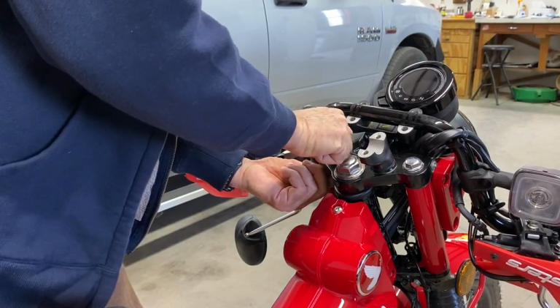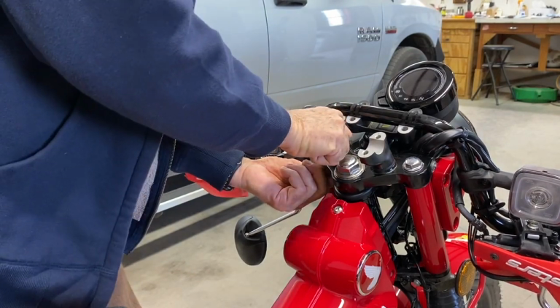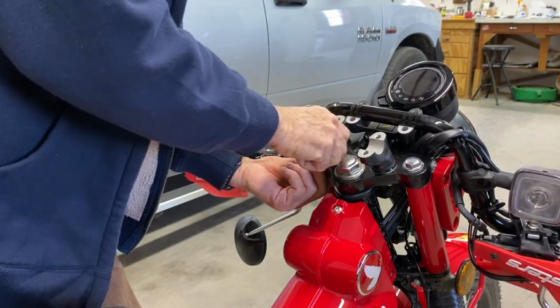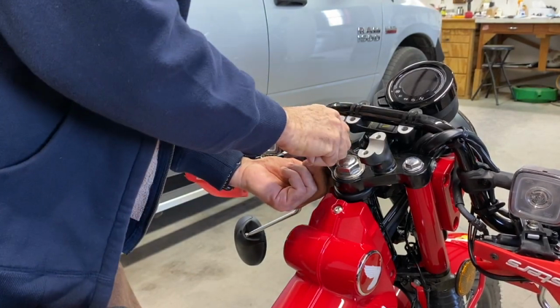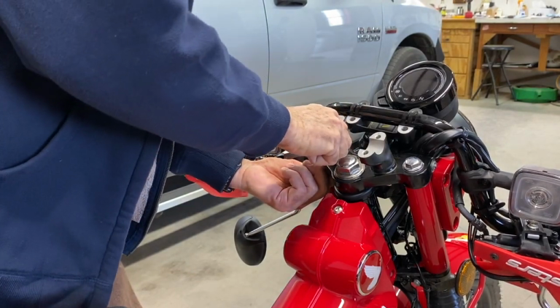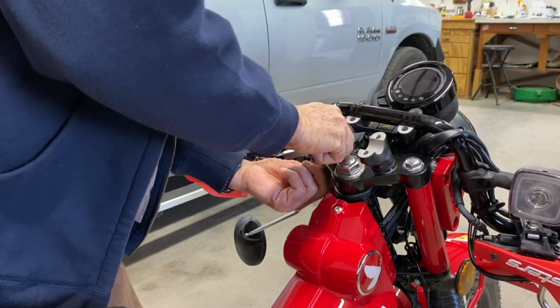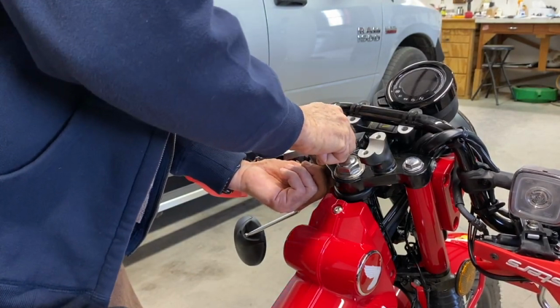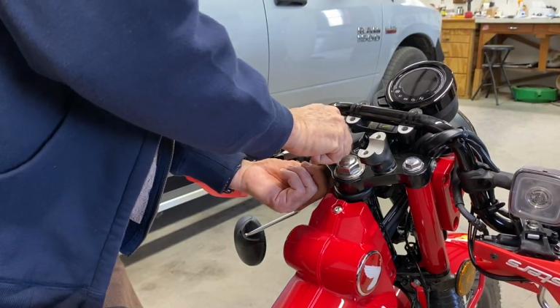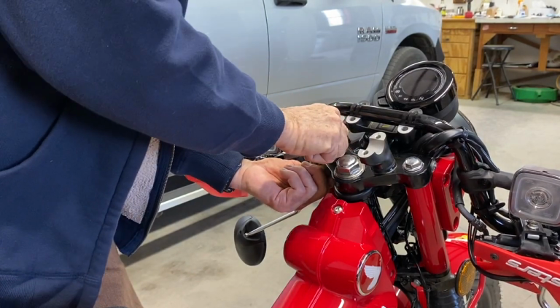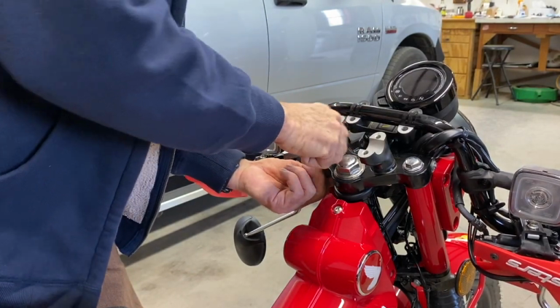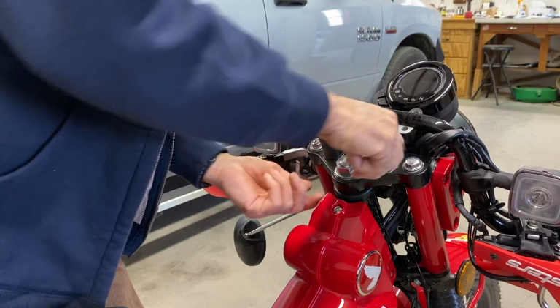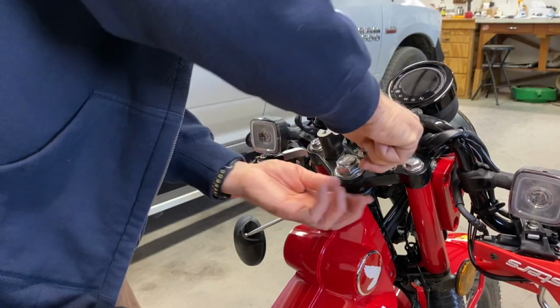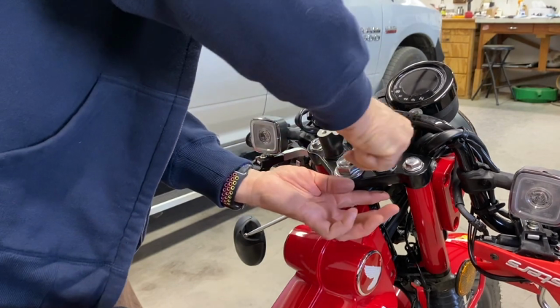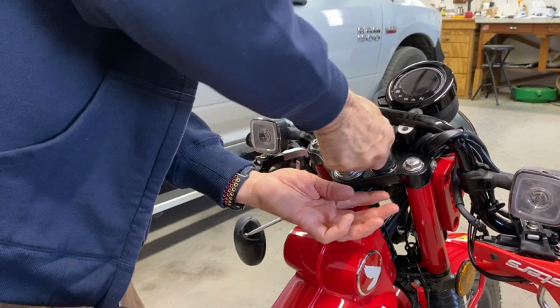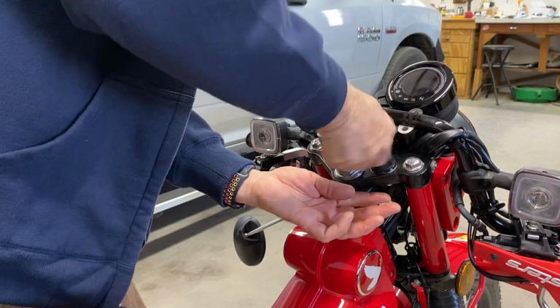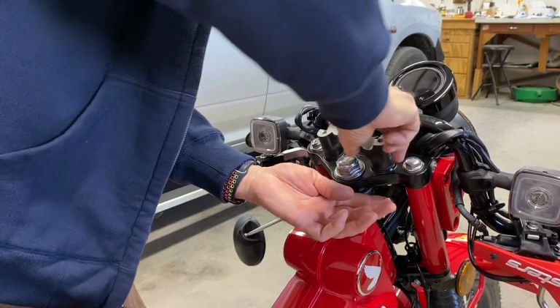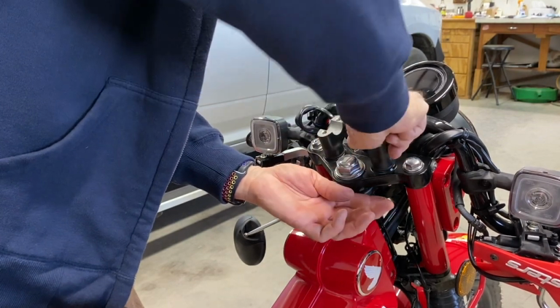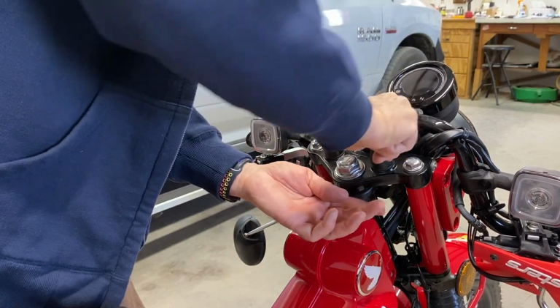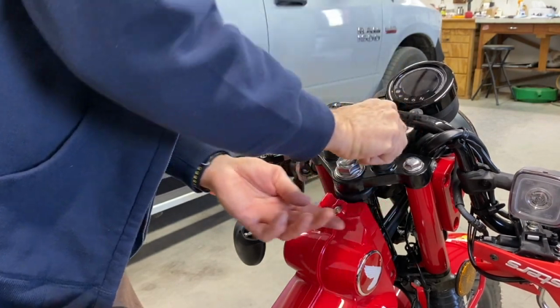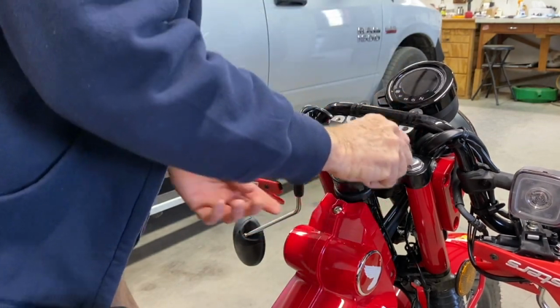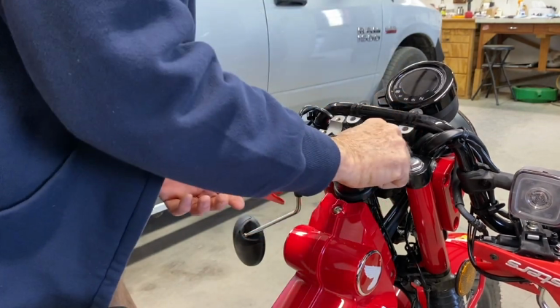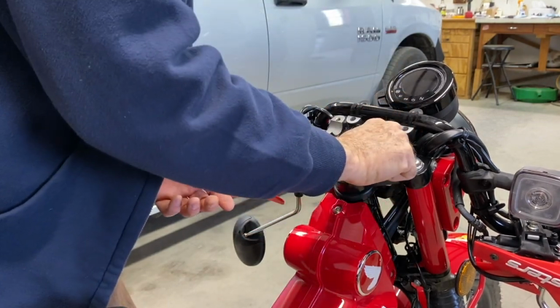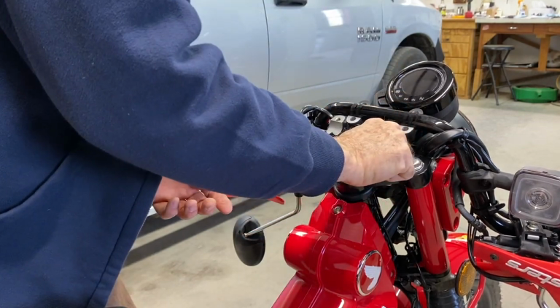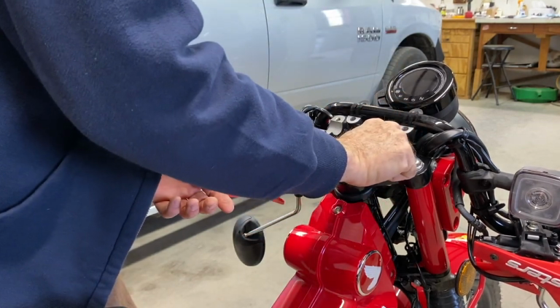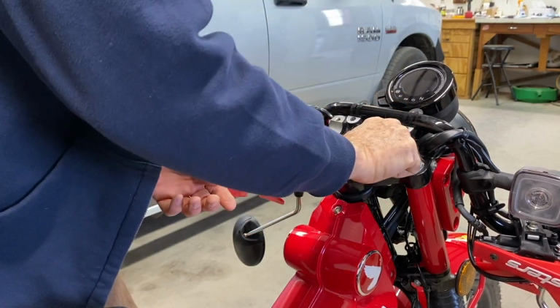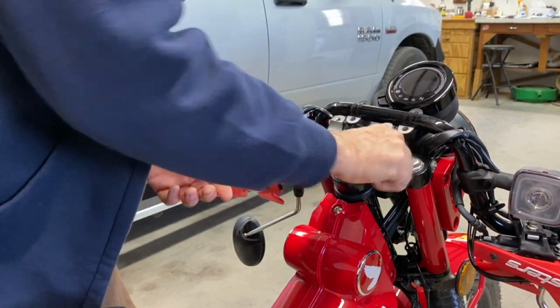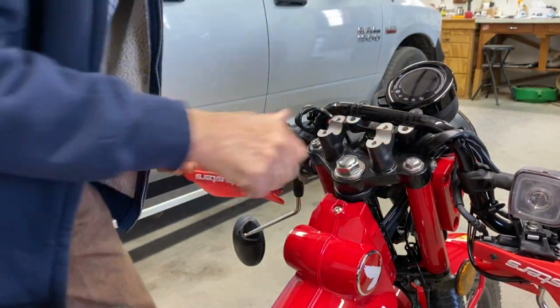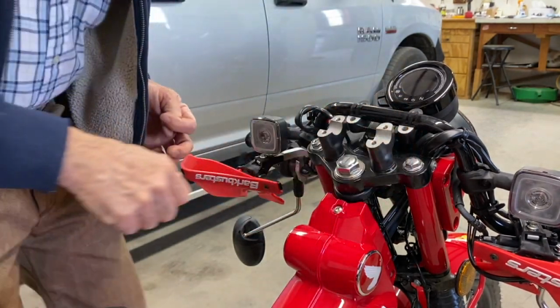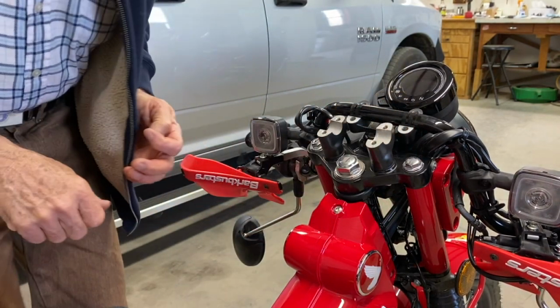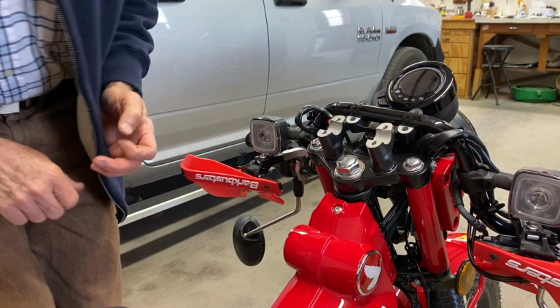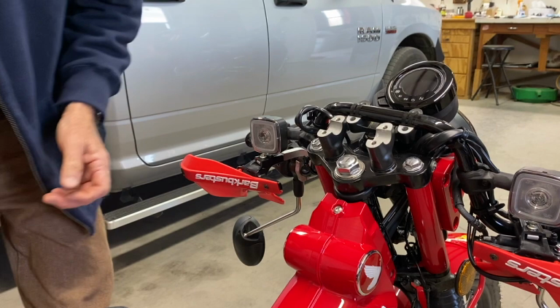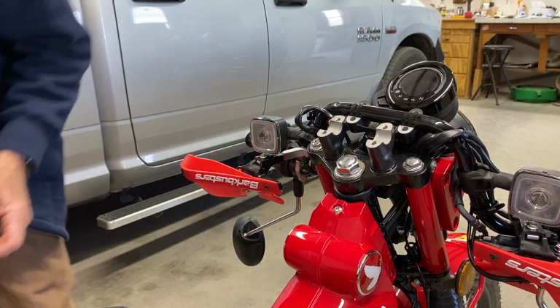Those turn right around. Got to remember to tighten them down after we get the handlebar in.